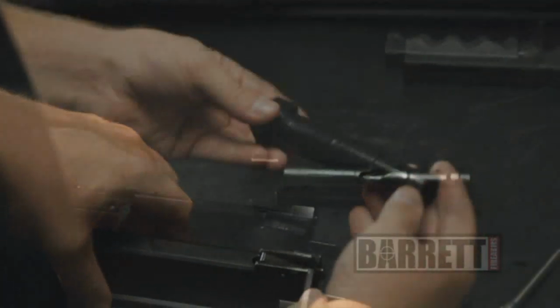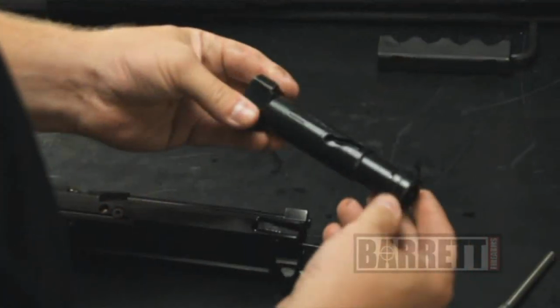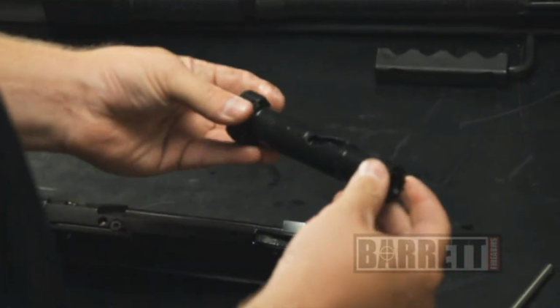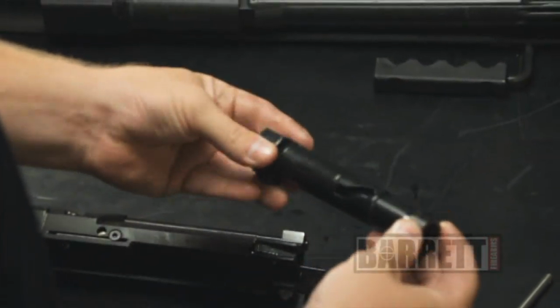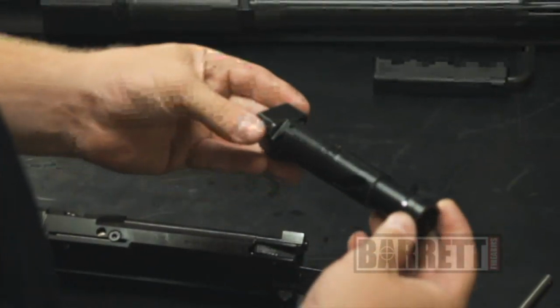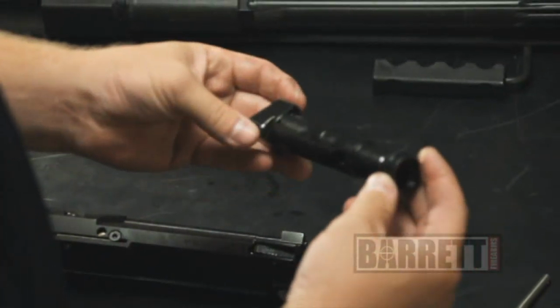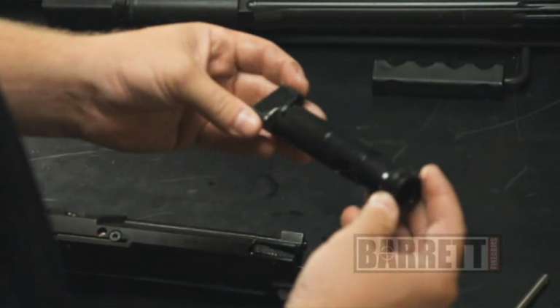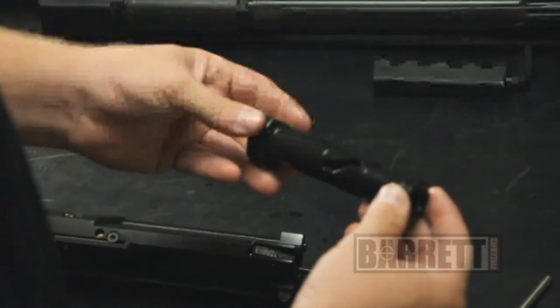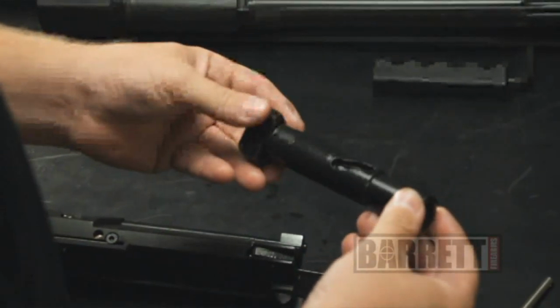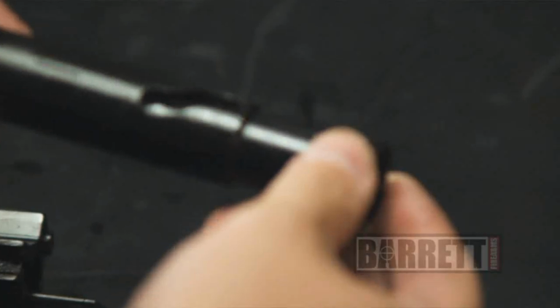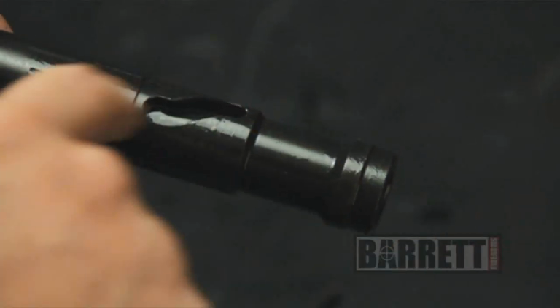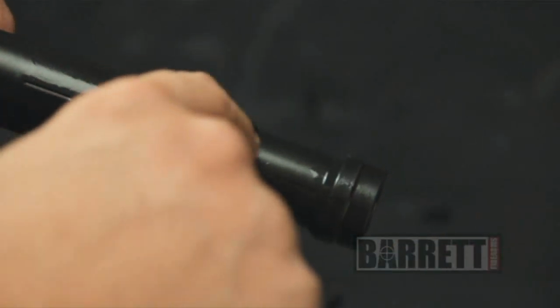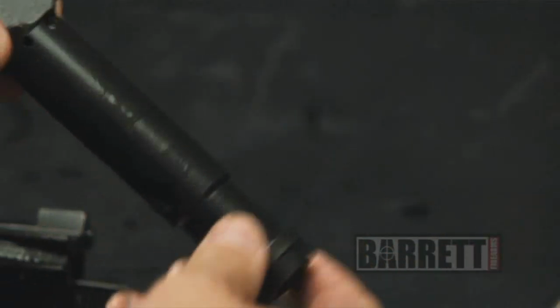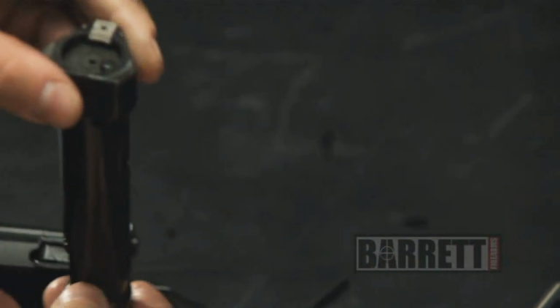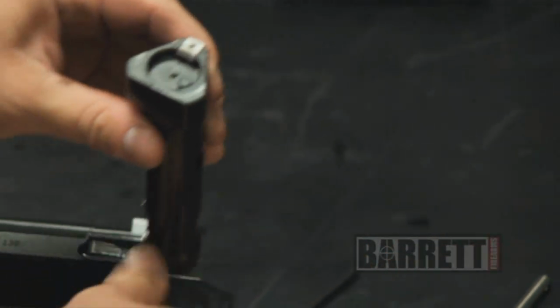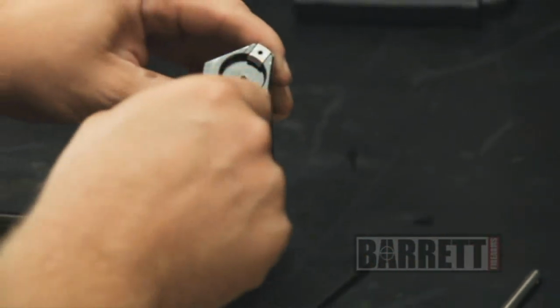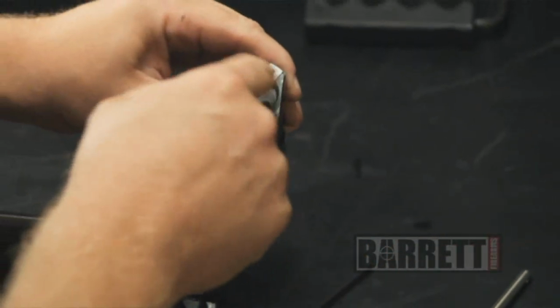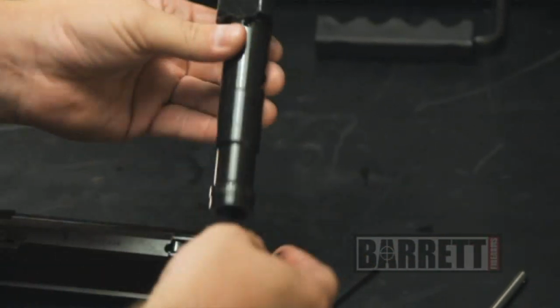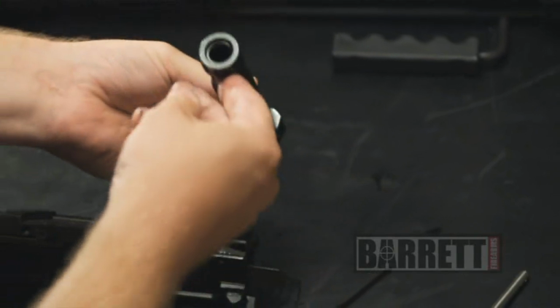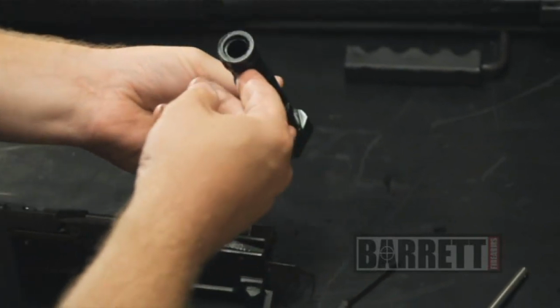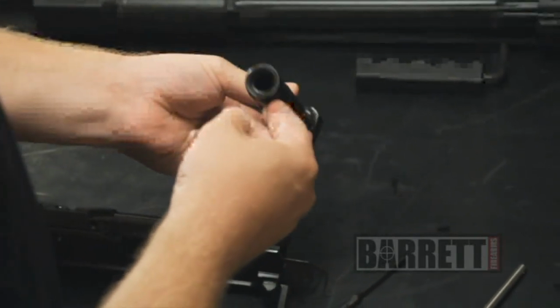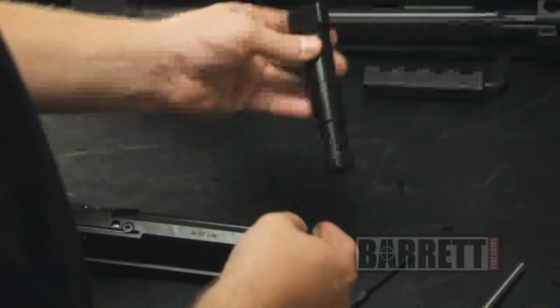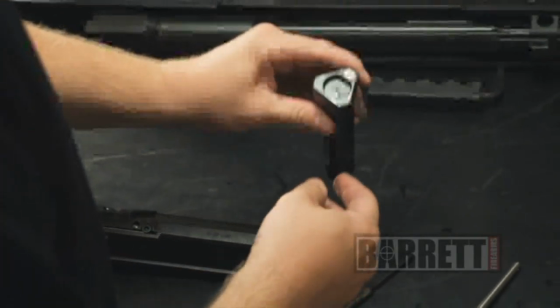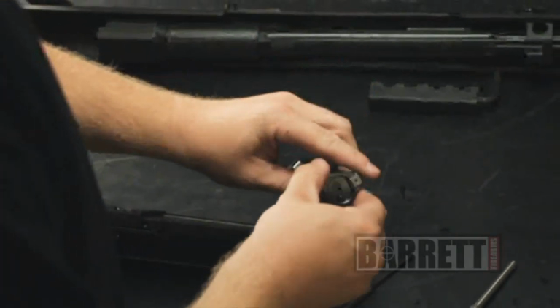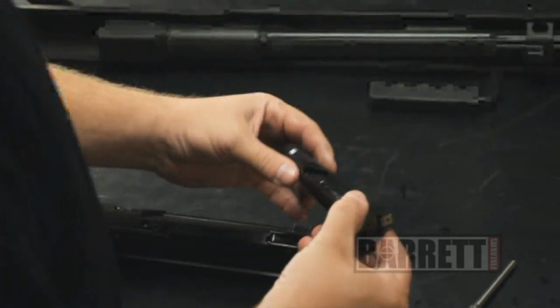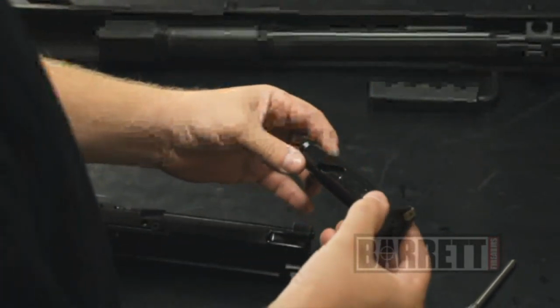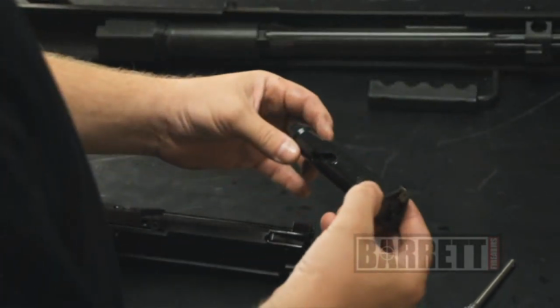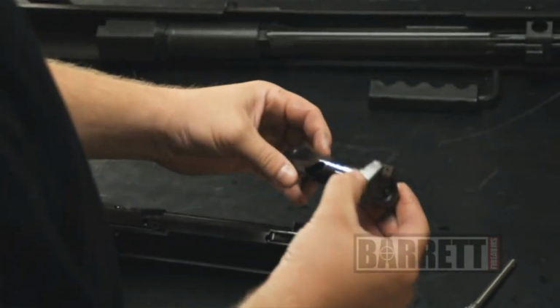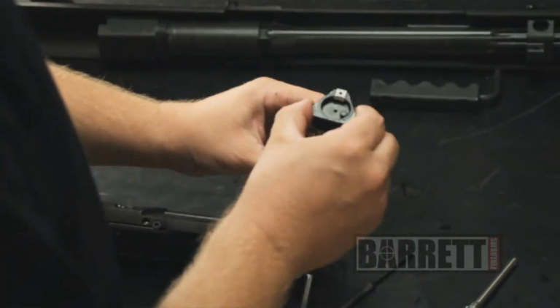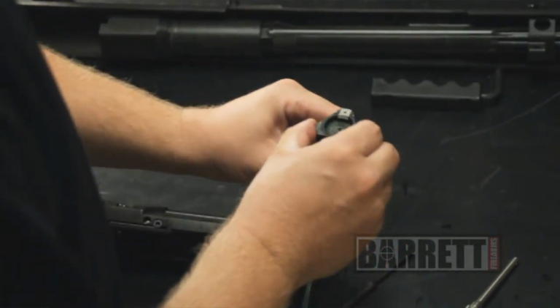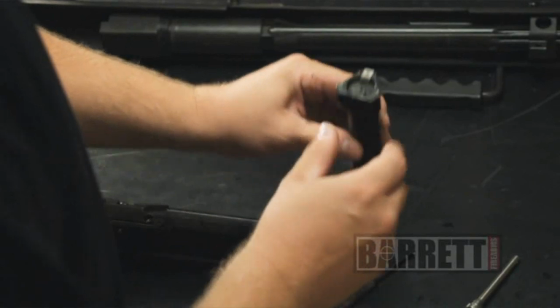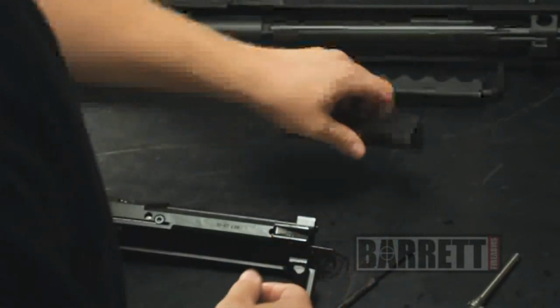Once again, you want to hit this with a wire brush, some brake cleaner, or some gun scrubber. Clean out the cam pin slot and clean out the bolt face. That's all you typically need to do for general cleaning and maintenance on the M82 or M107 bolts.